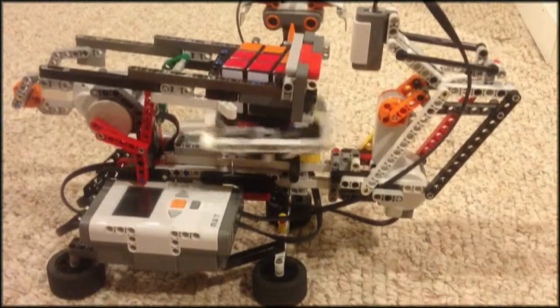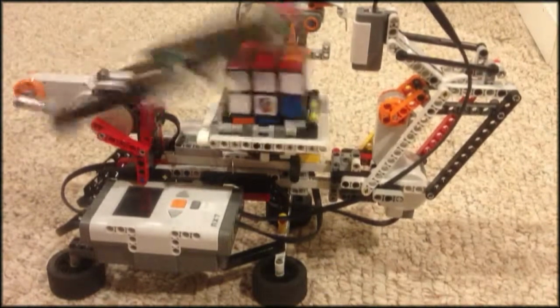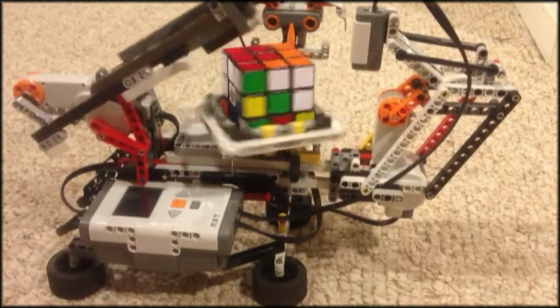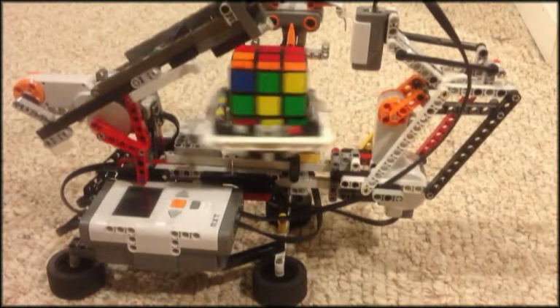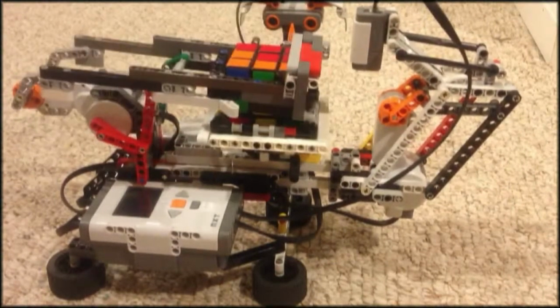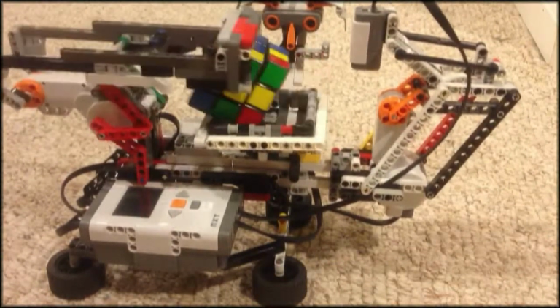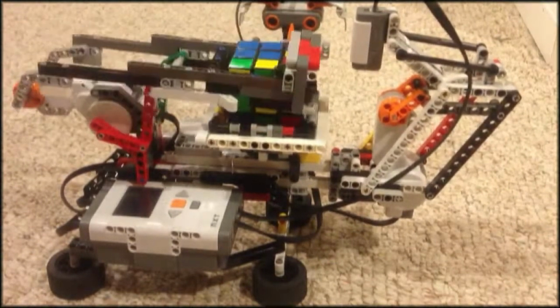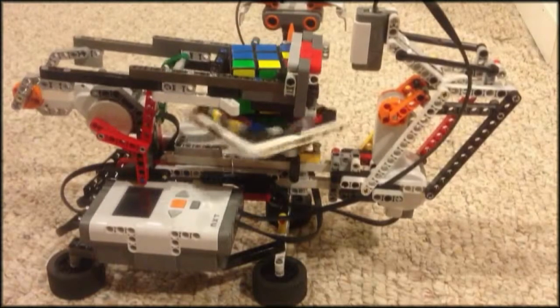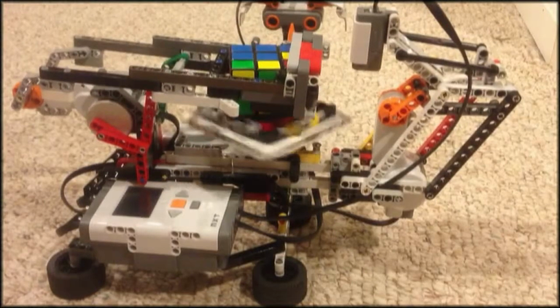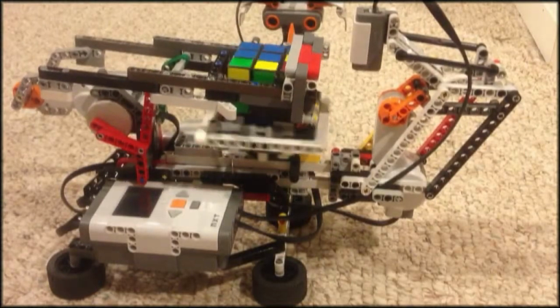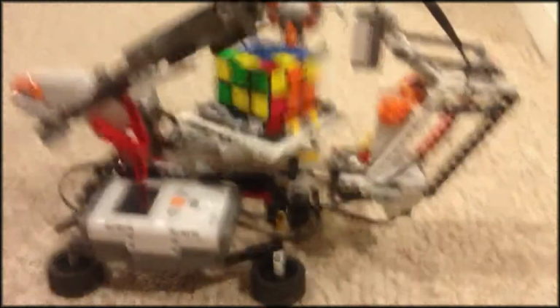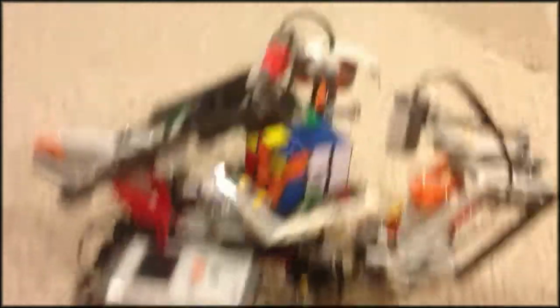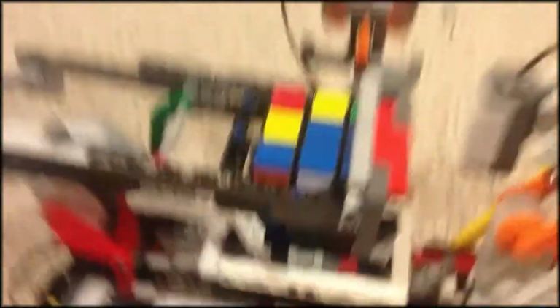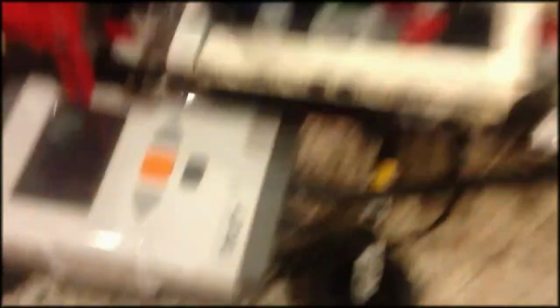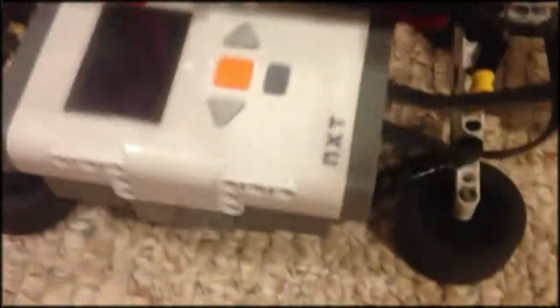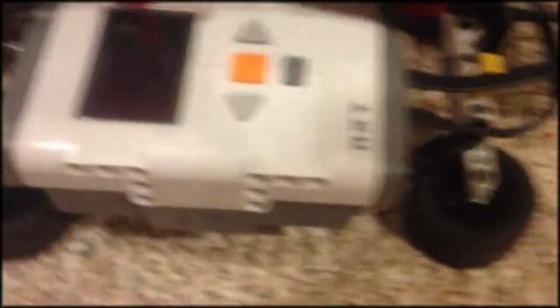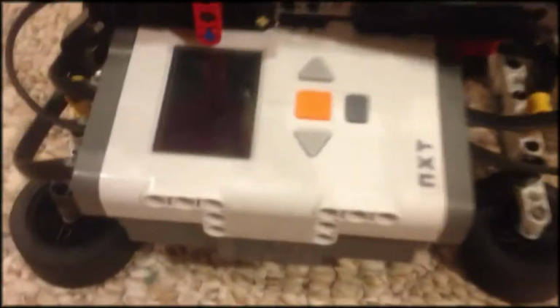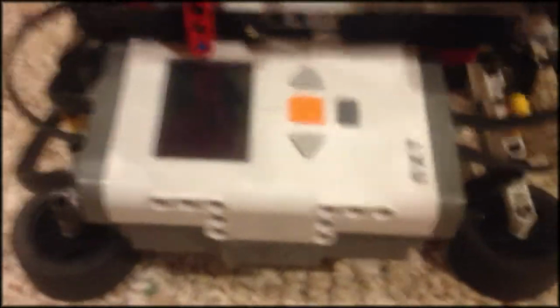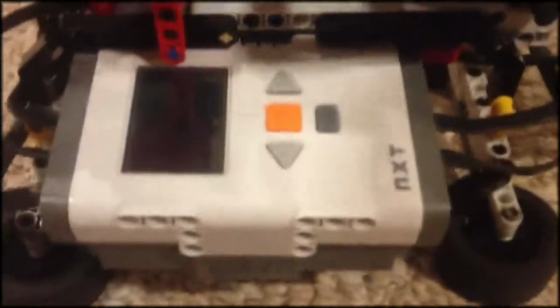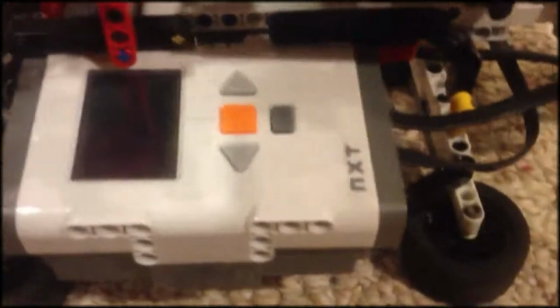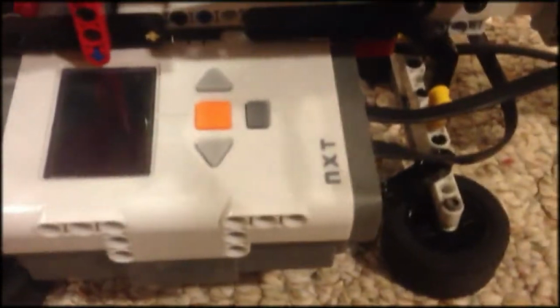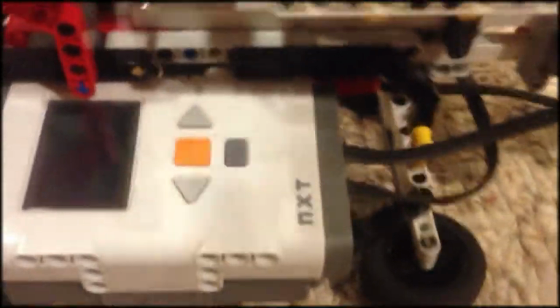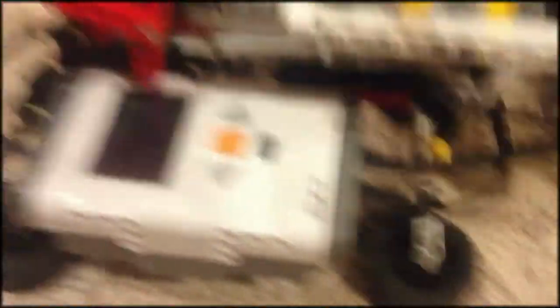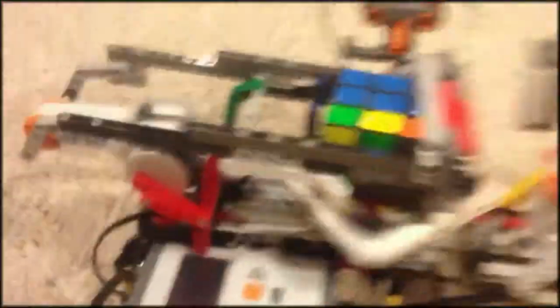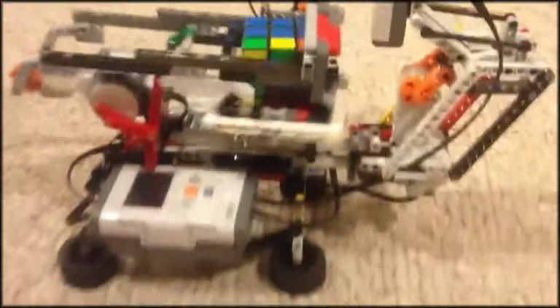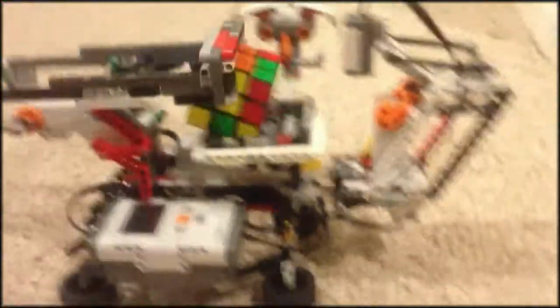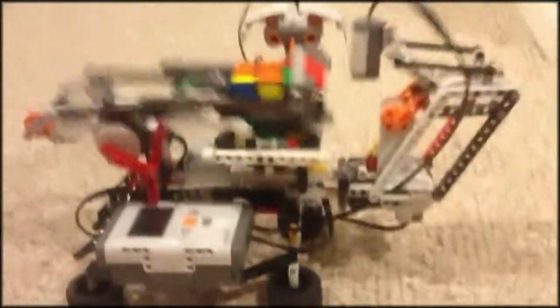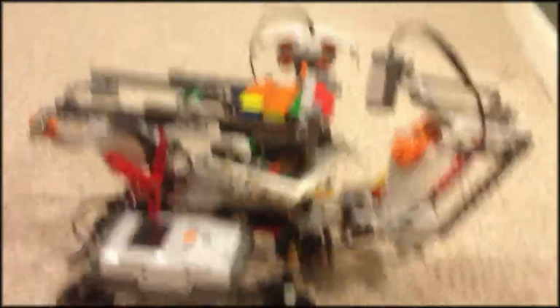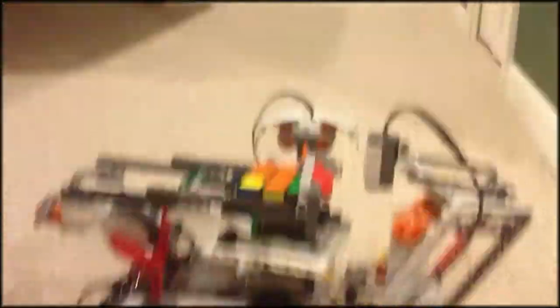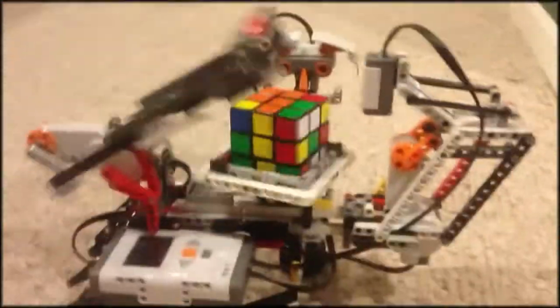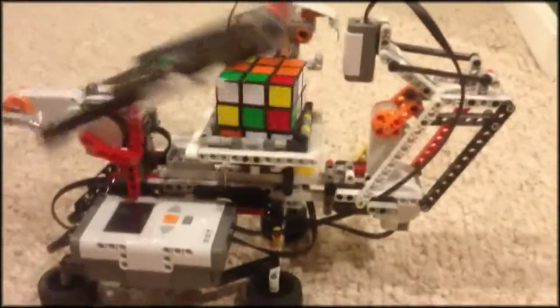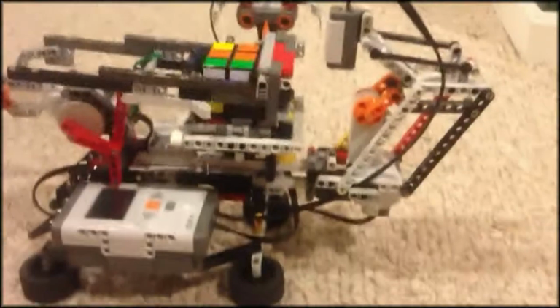It's going to solve it — let's see what it says on the screen. You can't see it, but it says 41 moves. So it might be quite a while before it solves it.